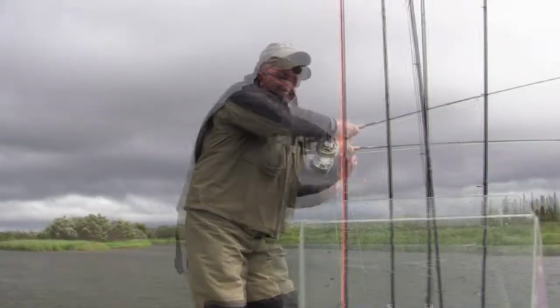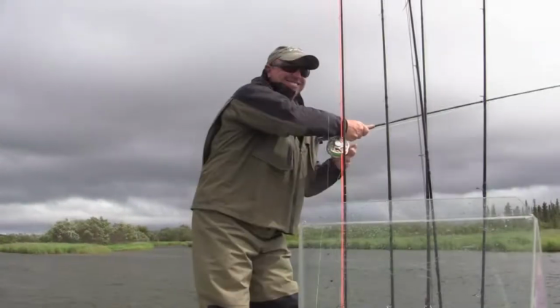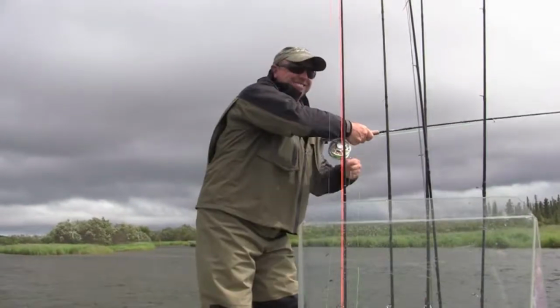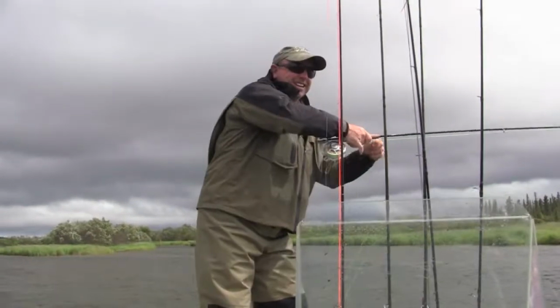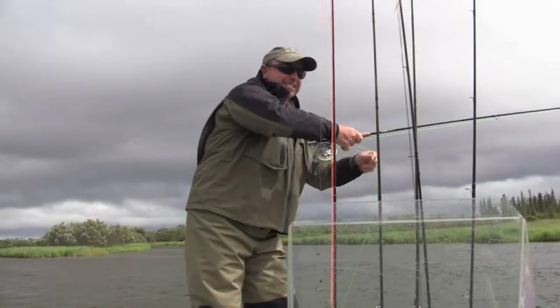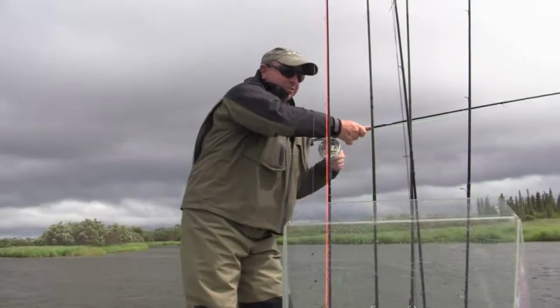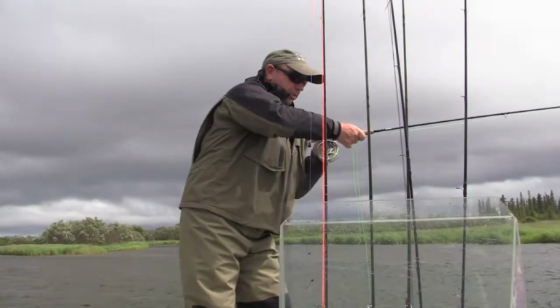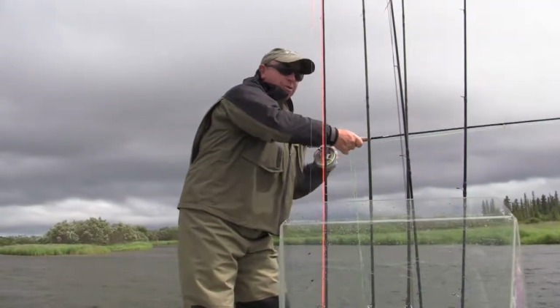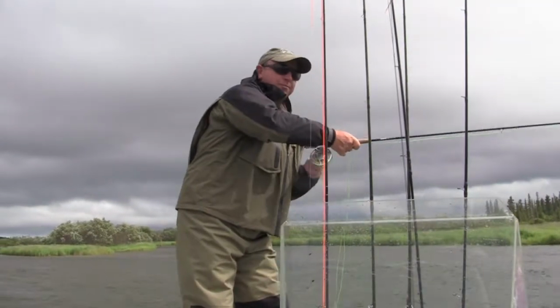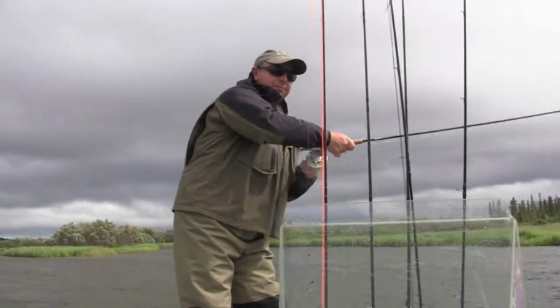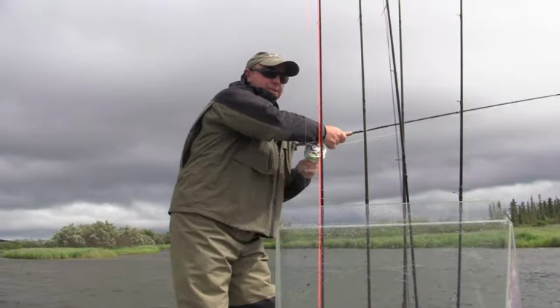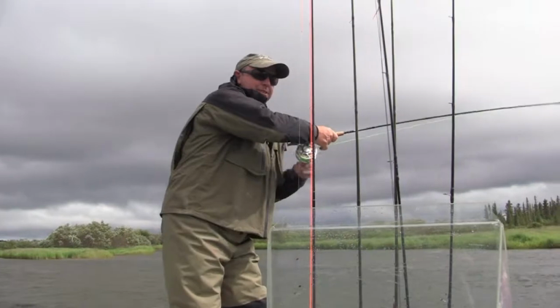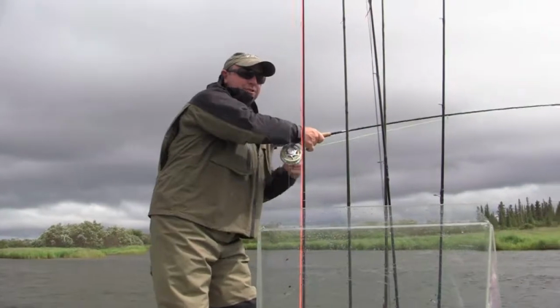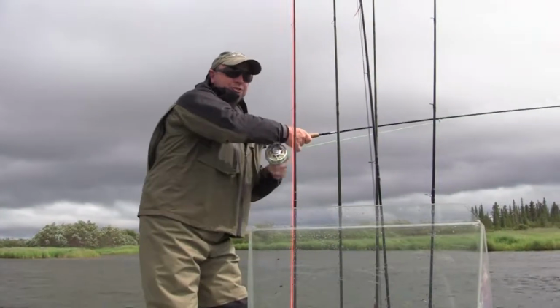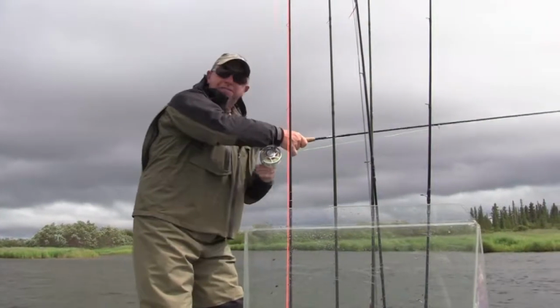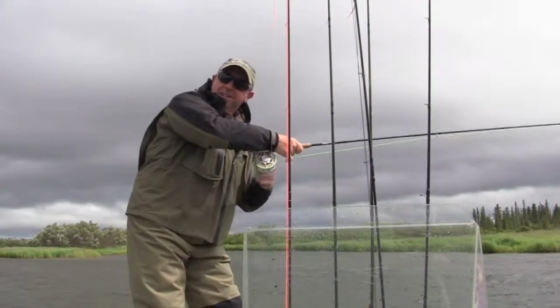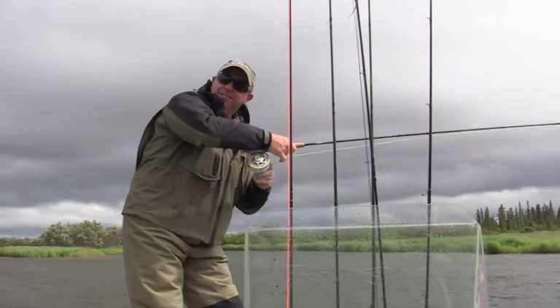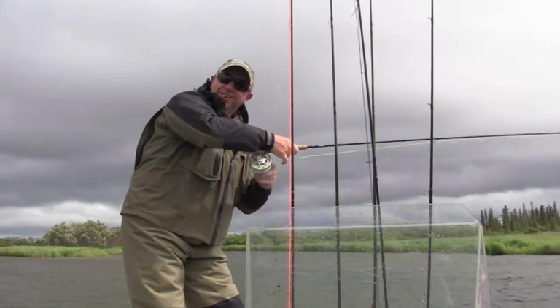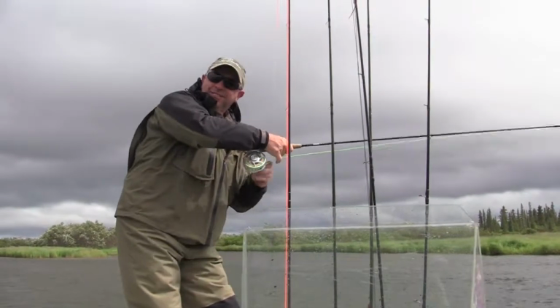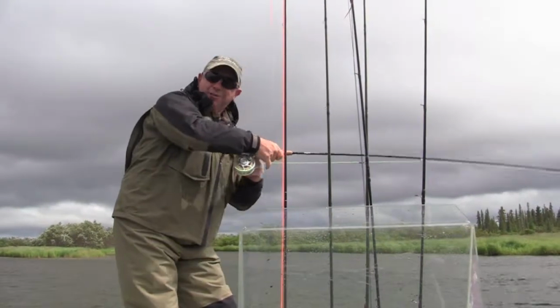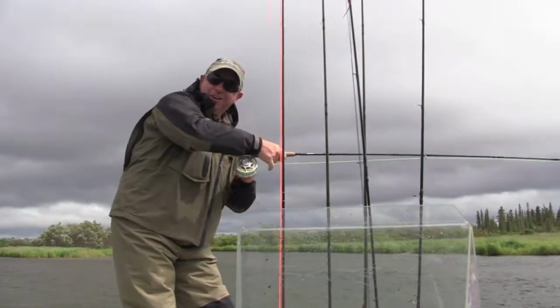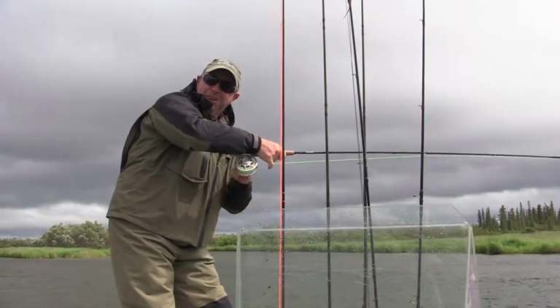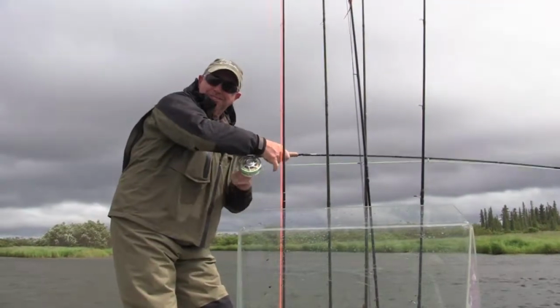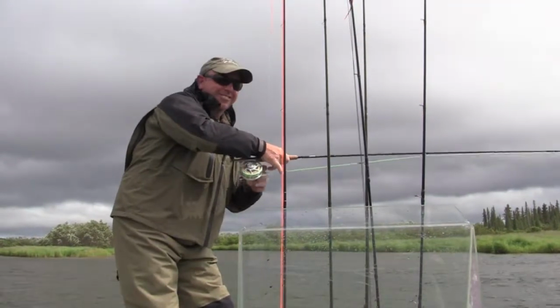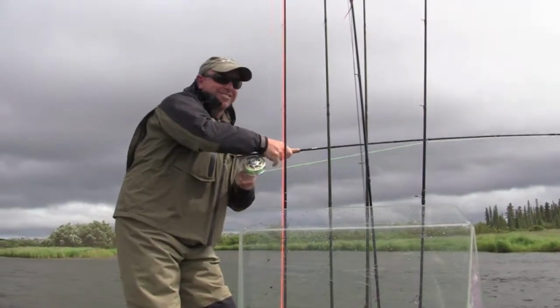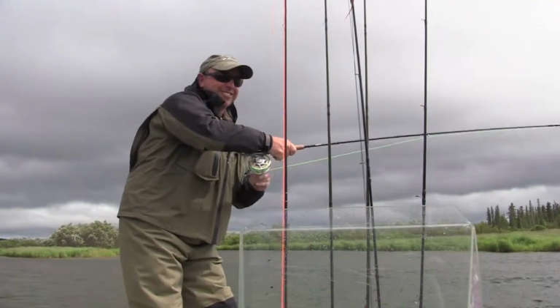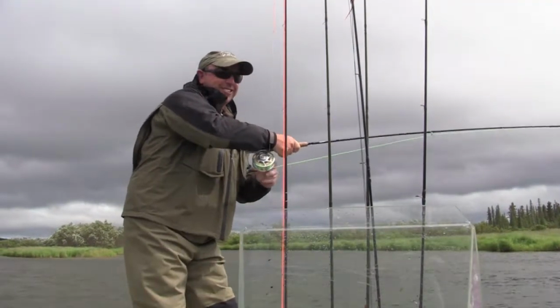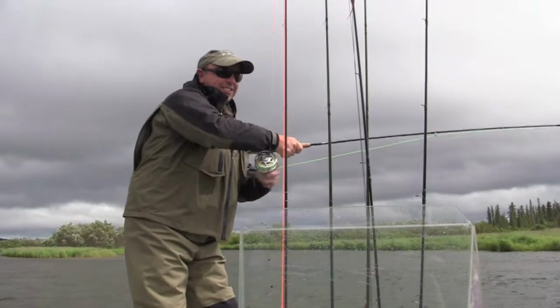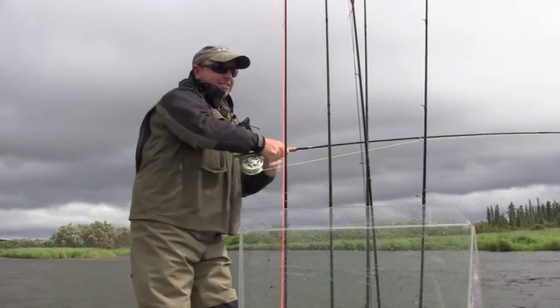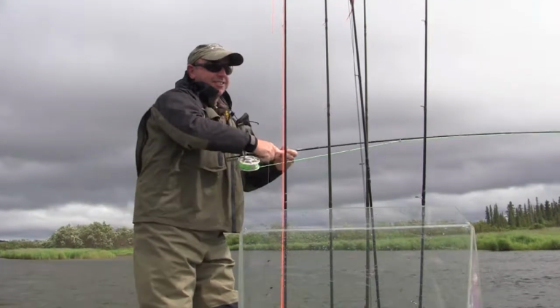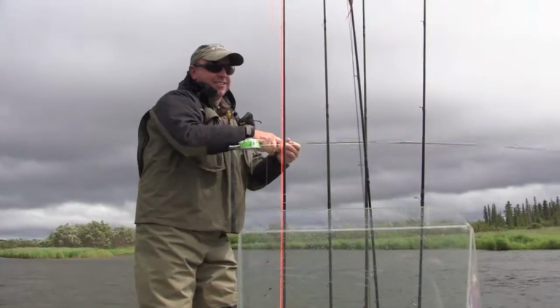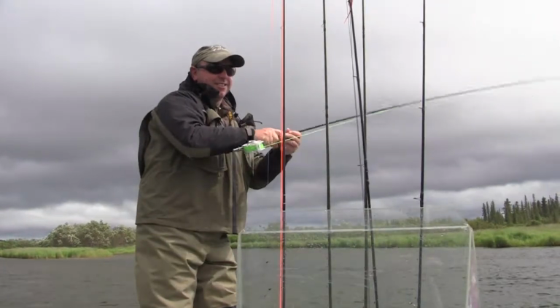What have you got? I don't know, too early to call. Dolly Varden, do you reckon? Haven't caught one of them yet. Might be a Dolly Varden, might be a grayling, might be a rainbow.